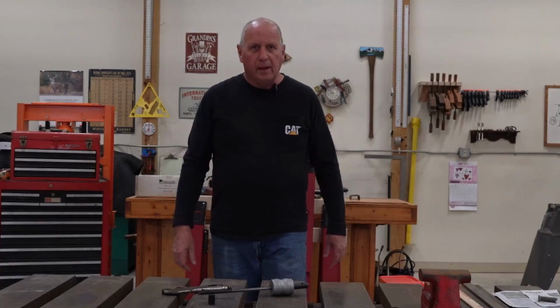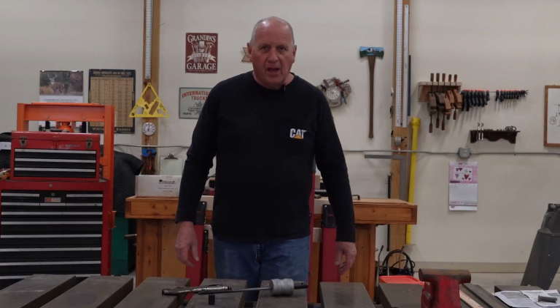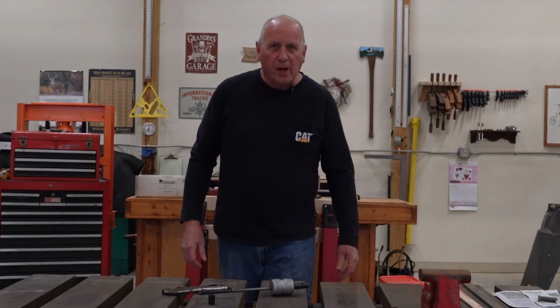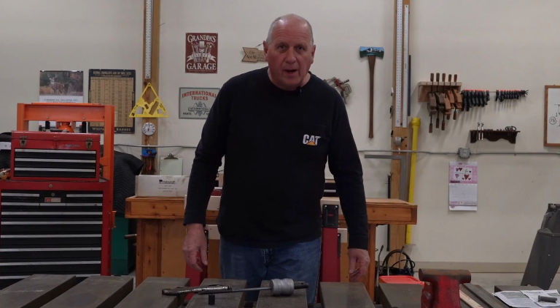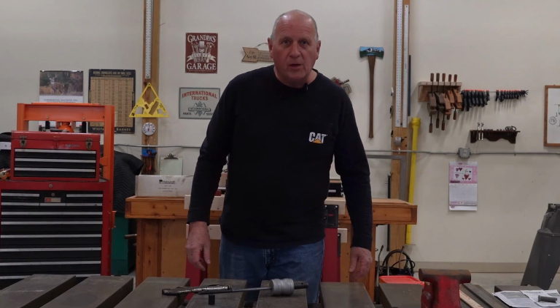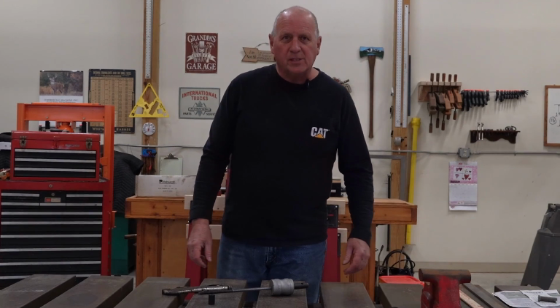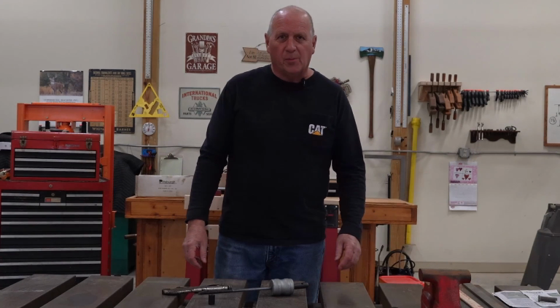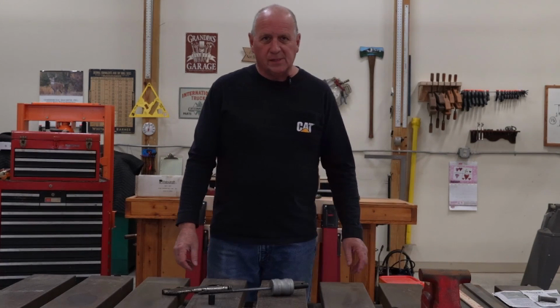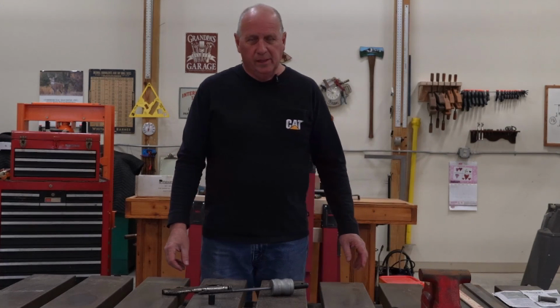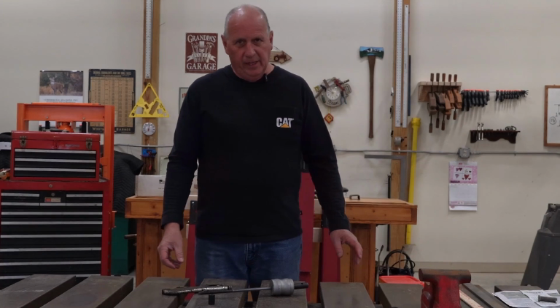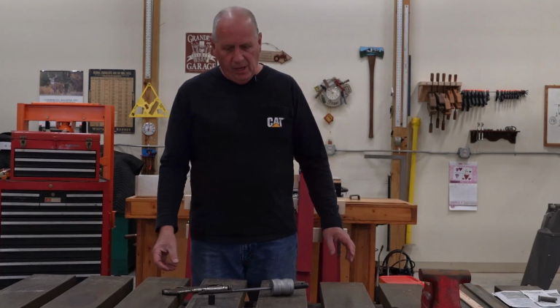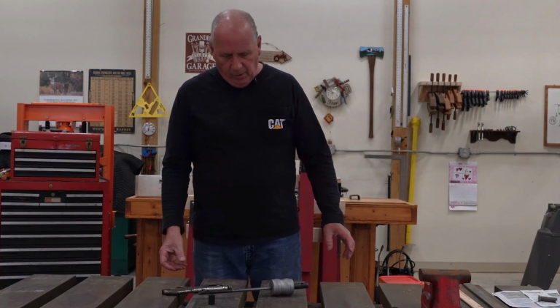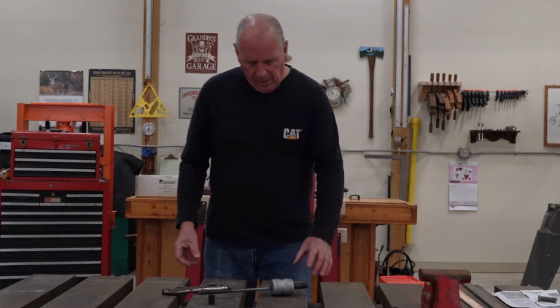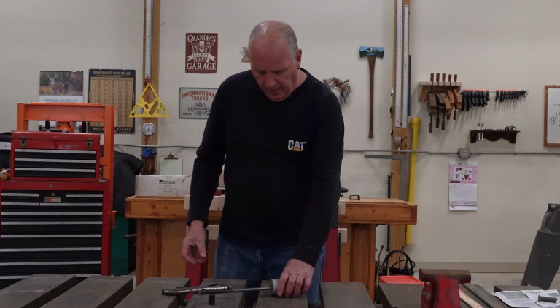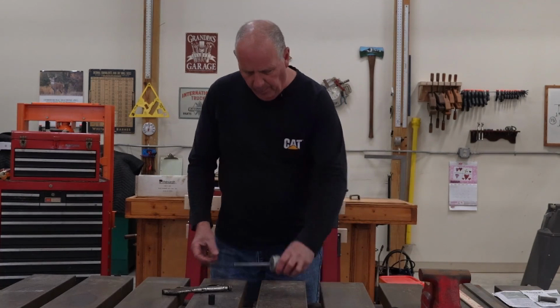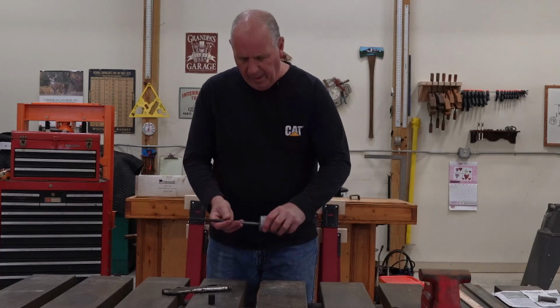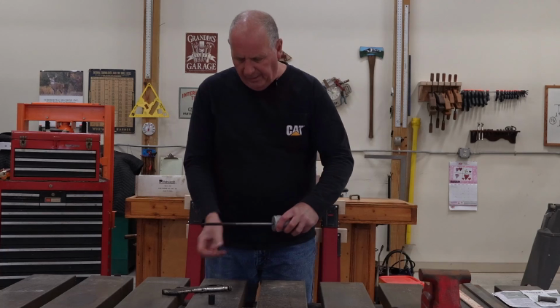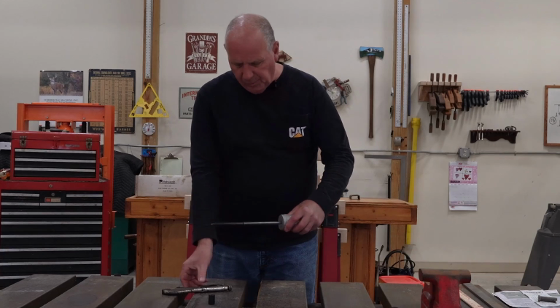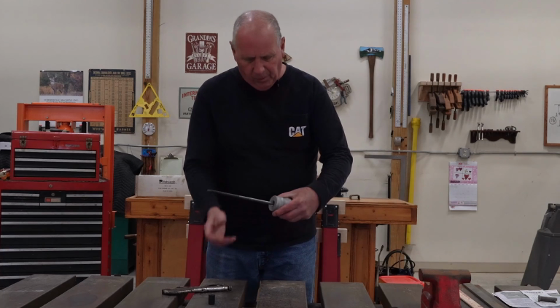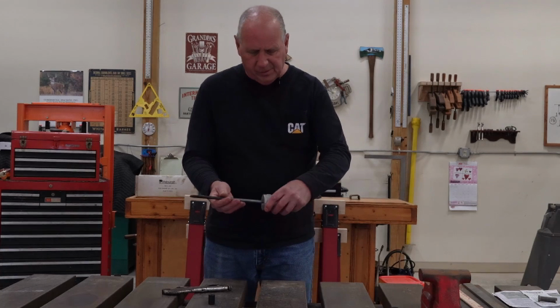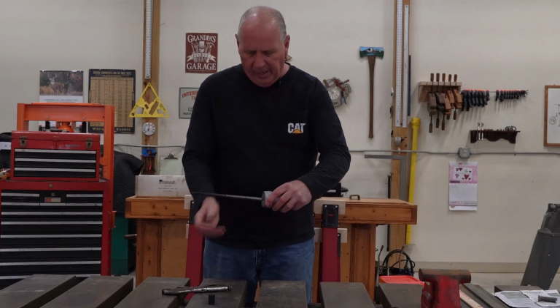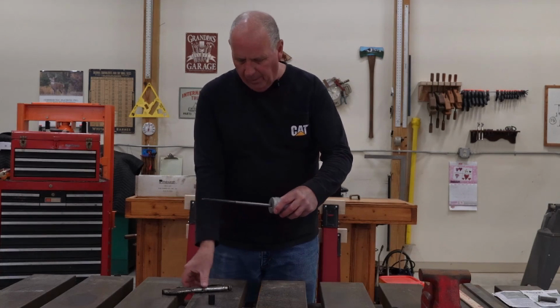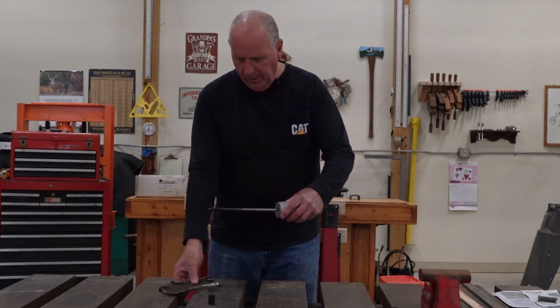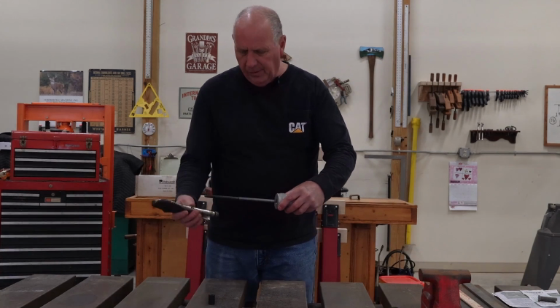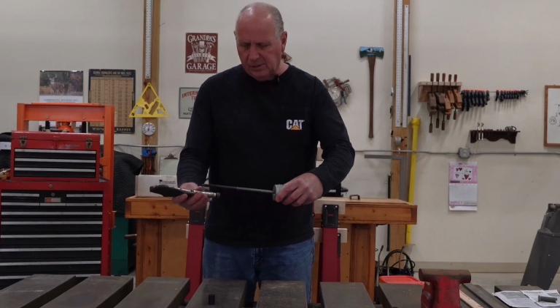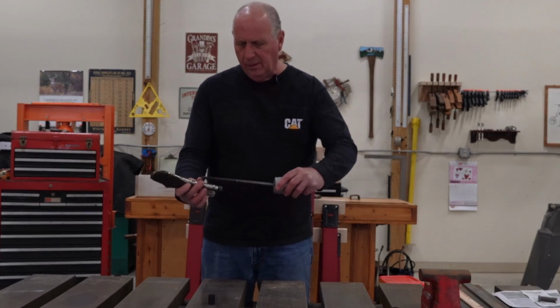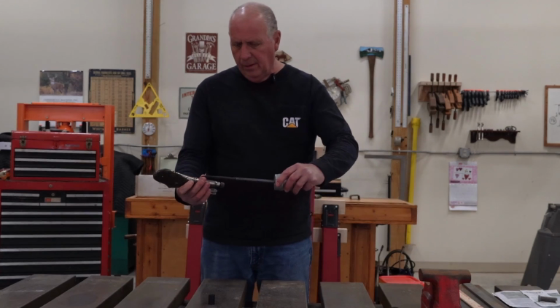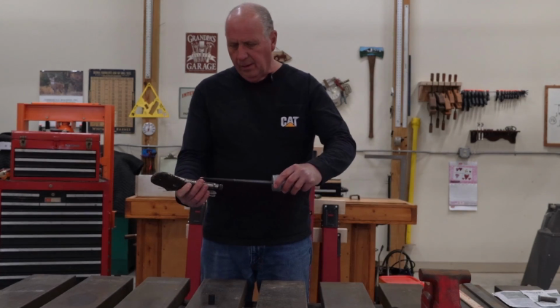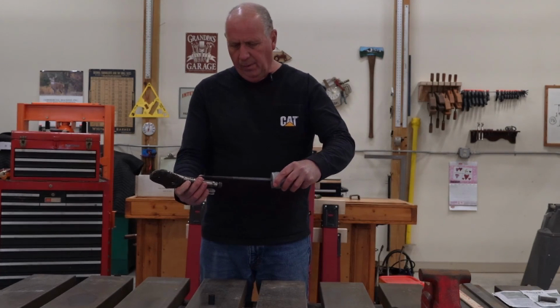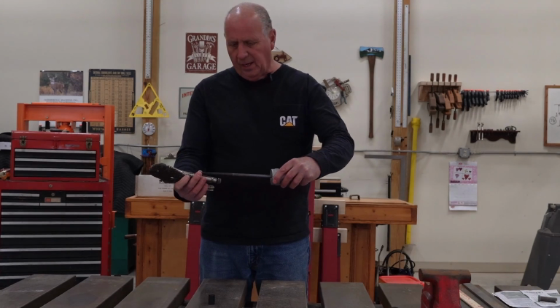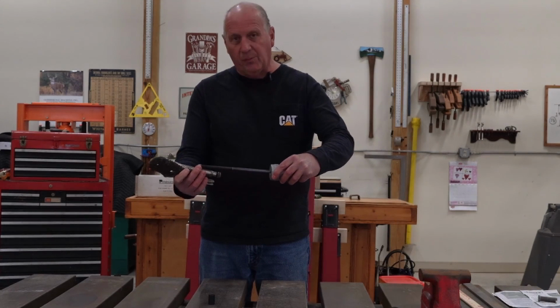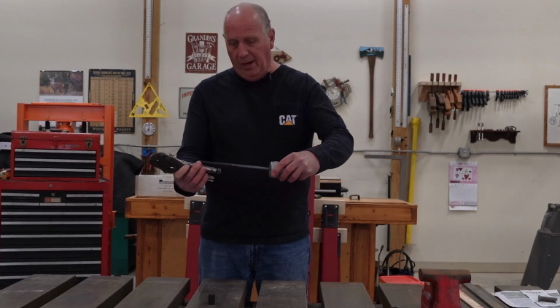Hey everyone, I'm Brian and you're watching the BuilderPlace. In this video we're going to be making an attachment for our slide hammer to a set of locking pliers.